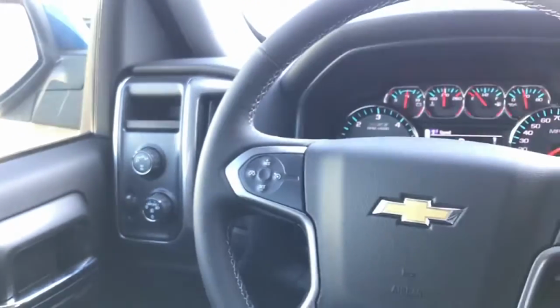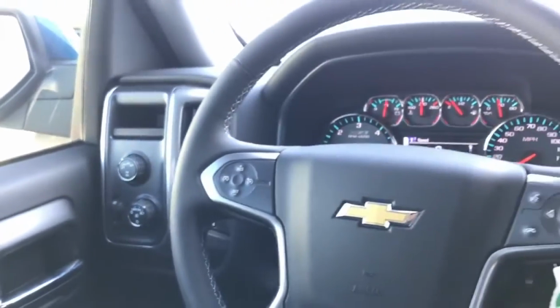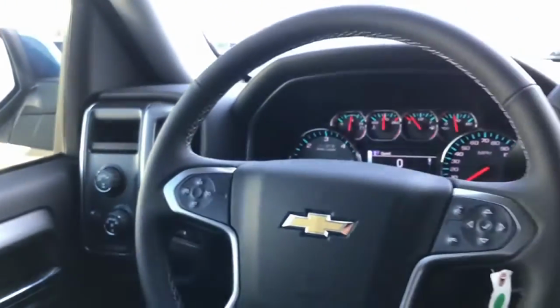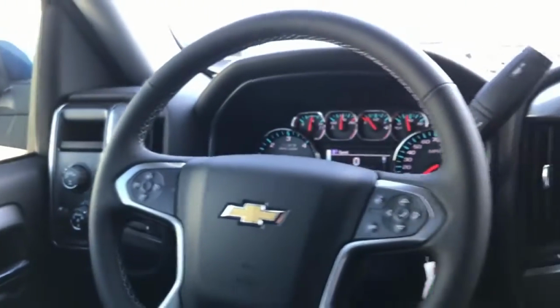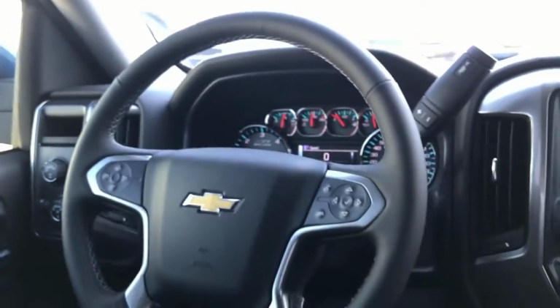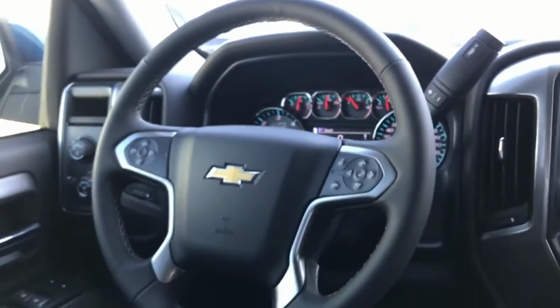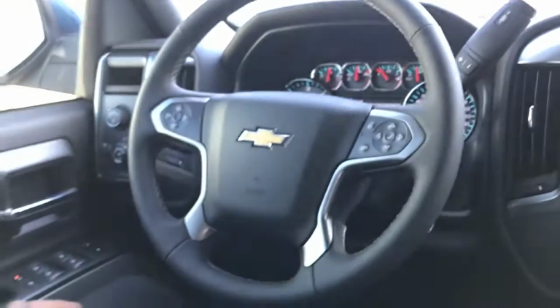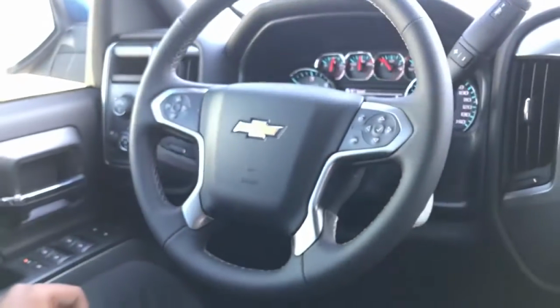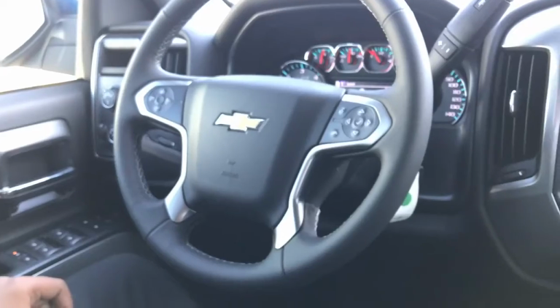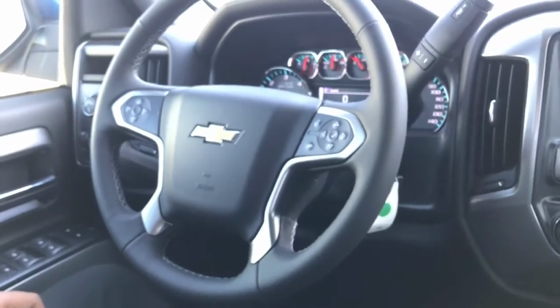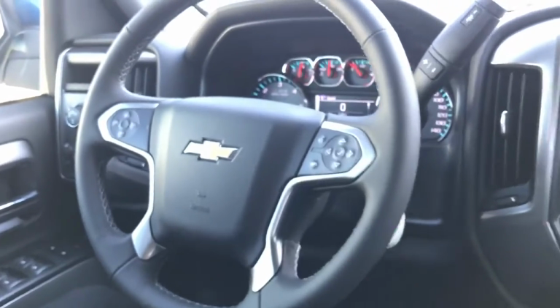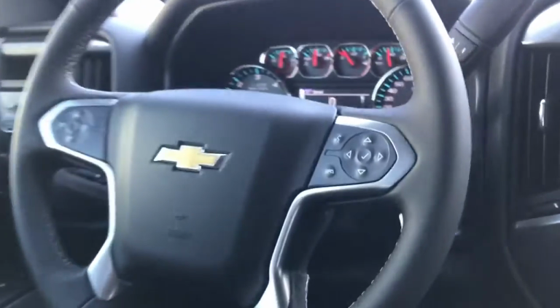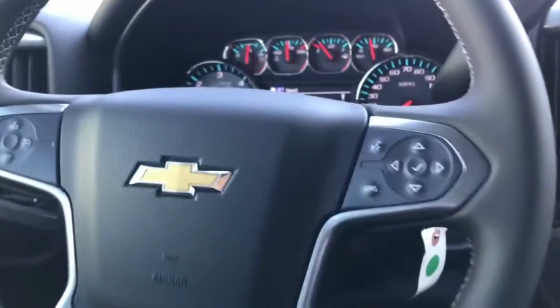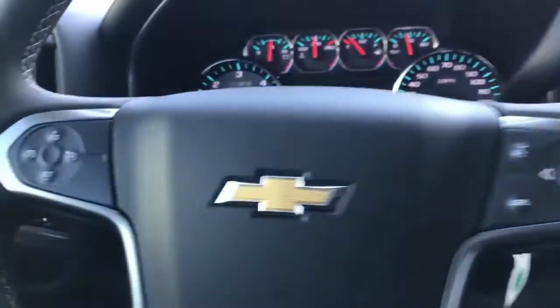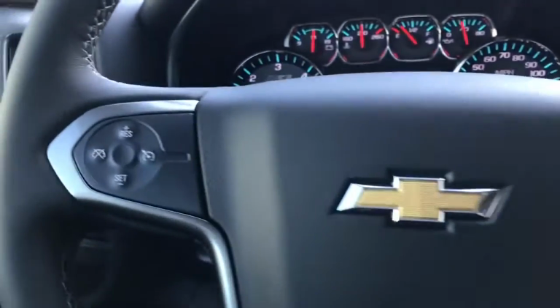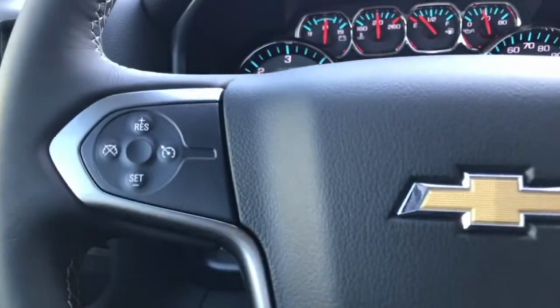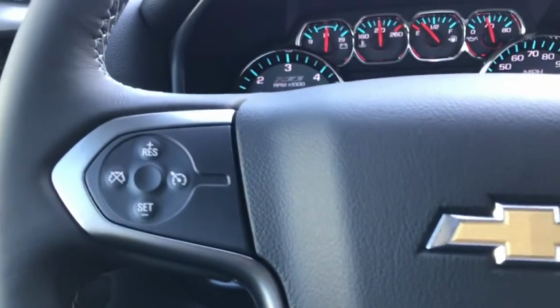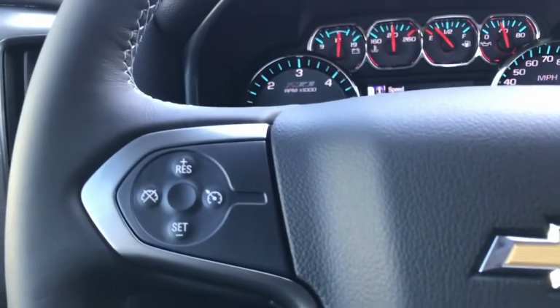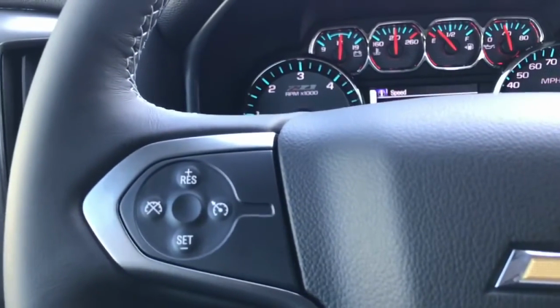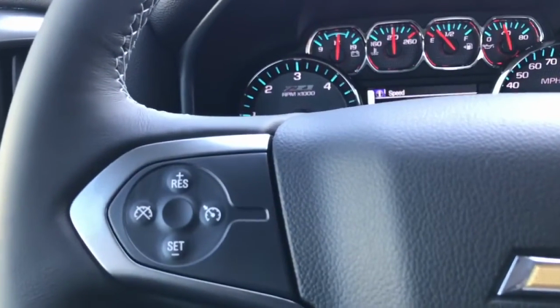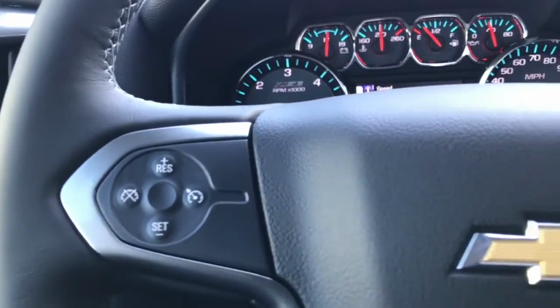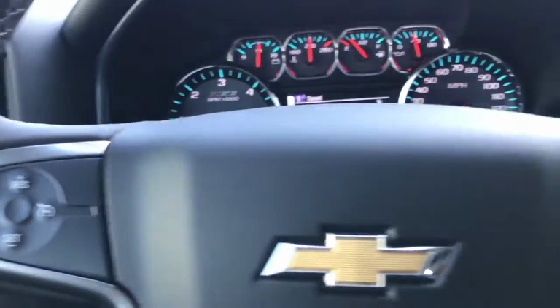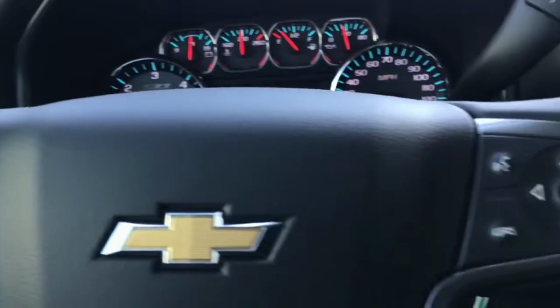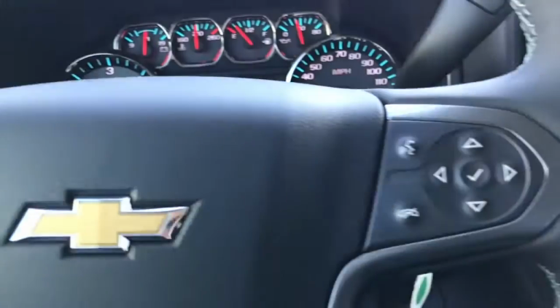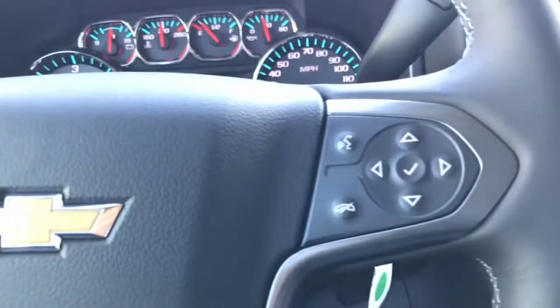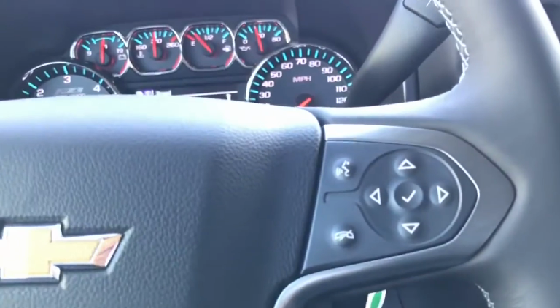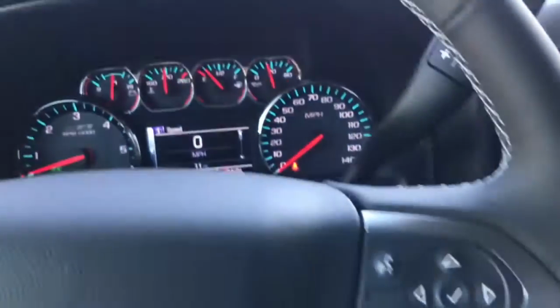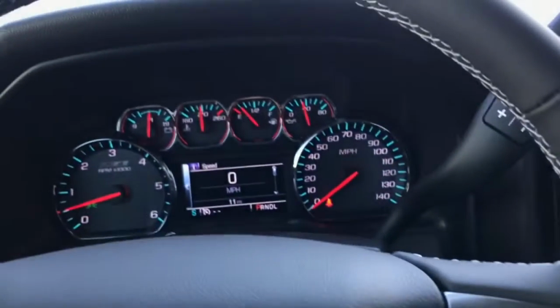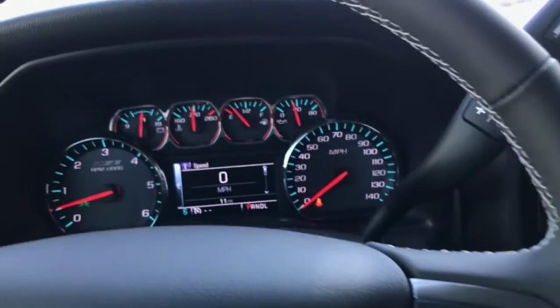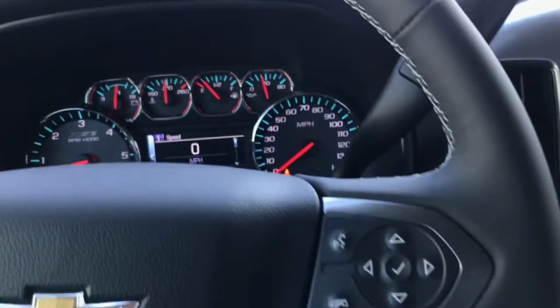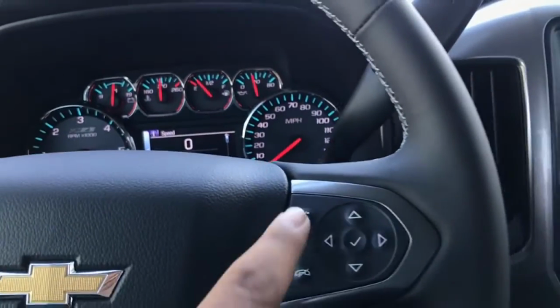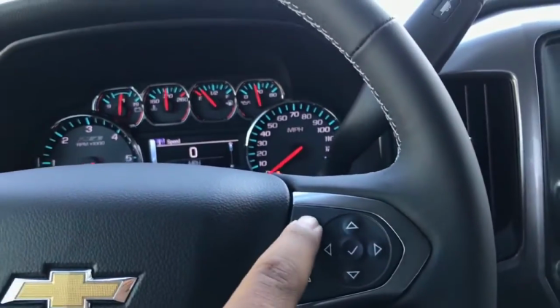On the steering wheel you get a leather-wrapped steering wheel. On the left-hand side you have your cruise control, and on the right-hand side you have your controls for the screen and the voice command.